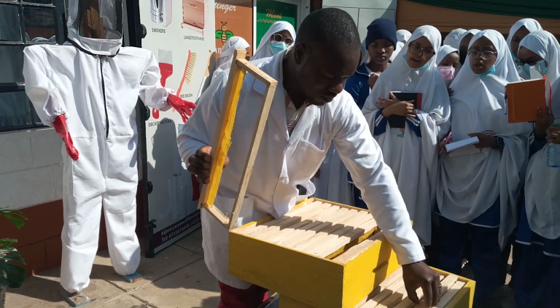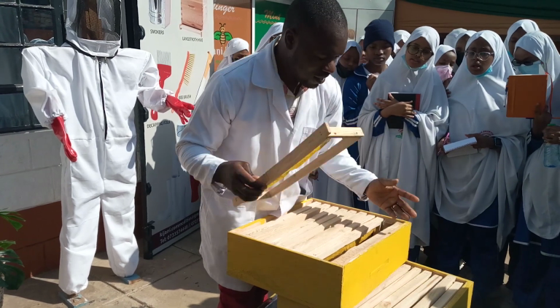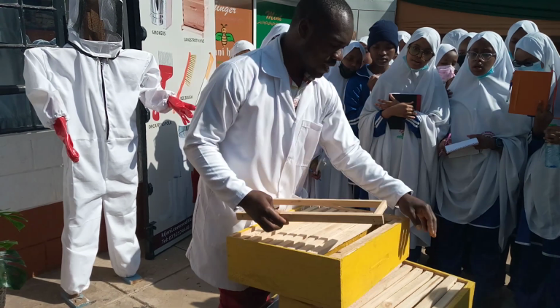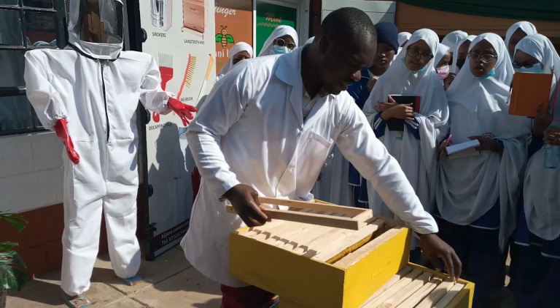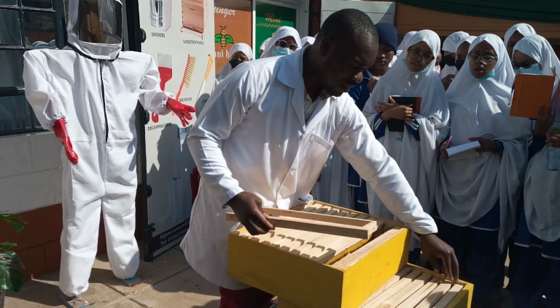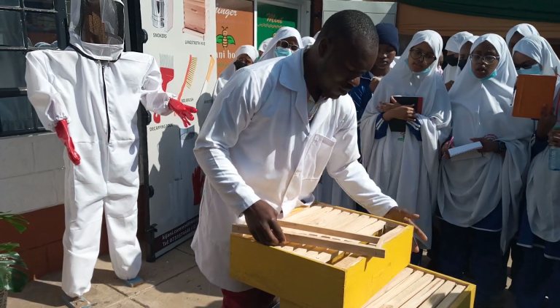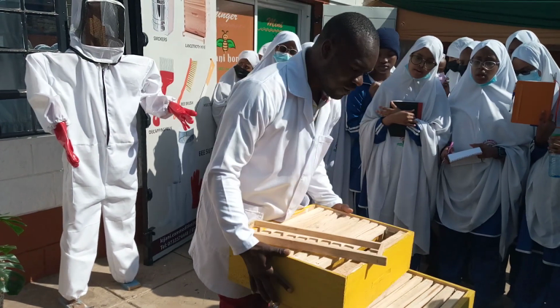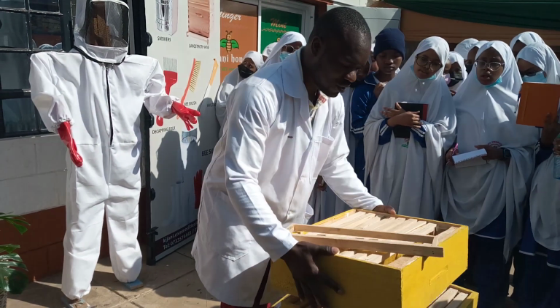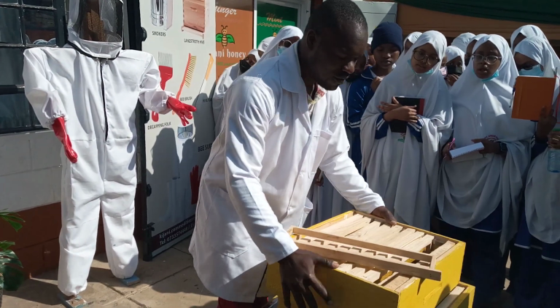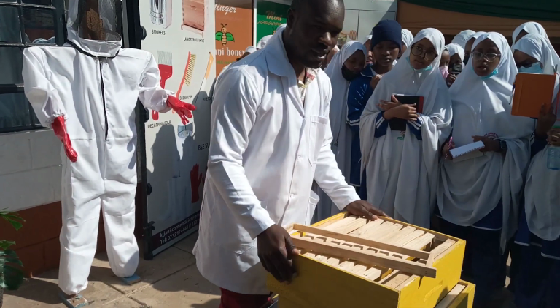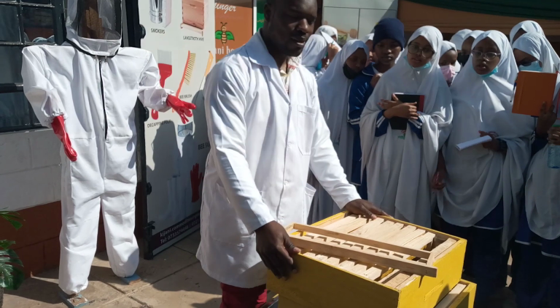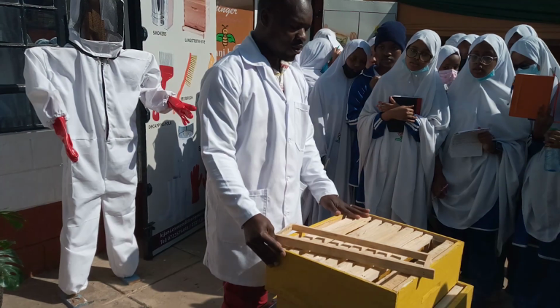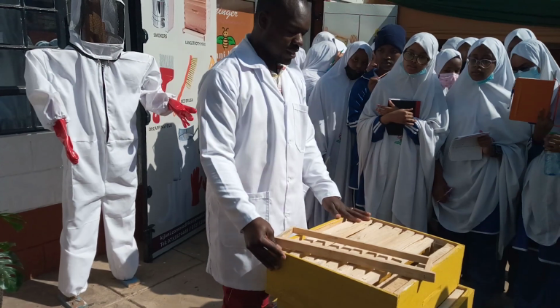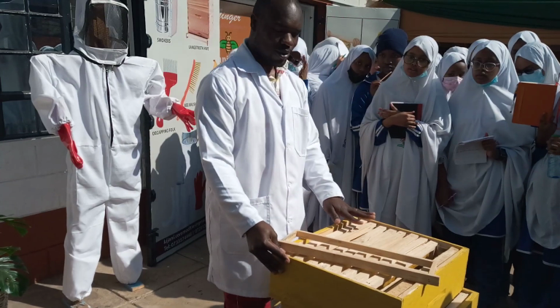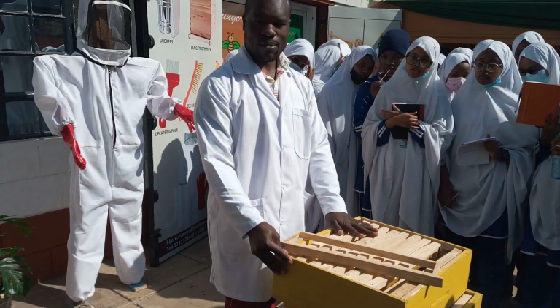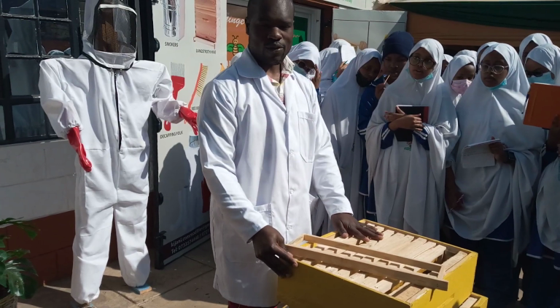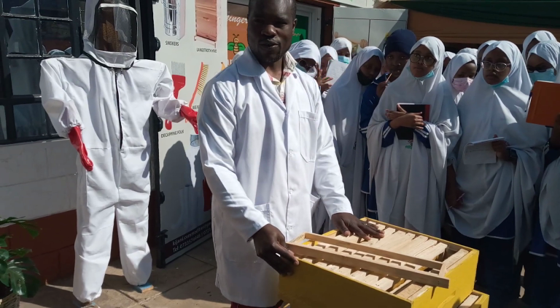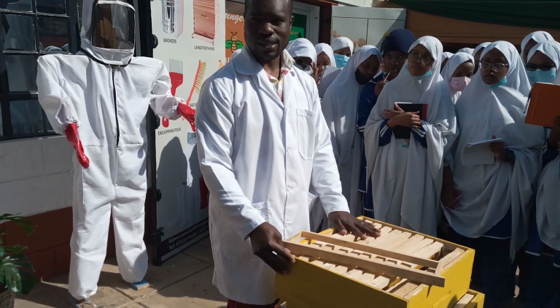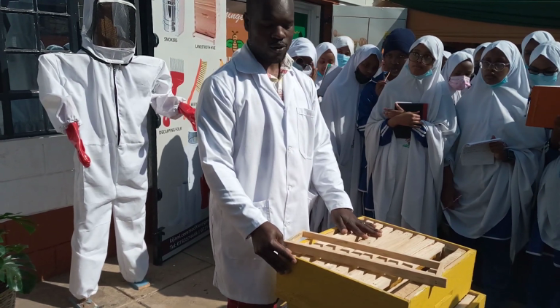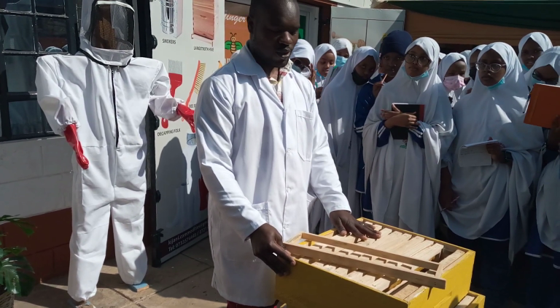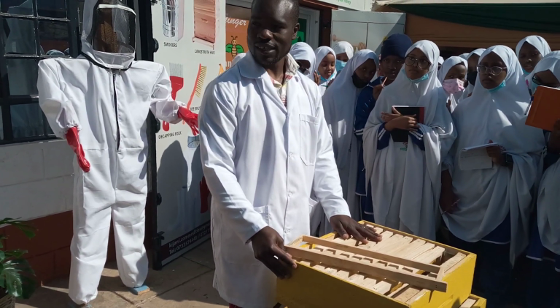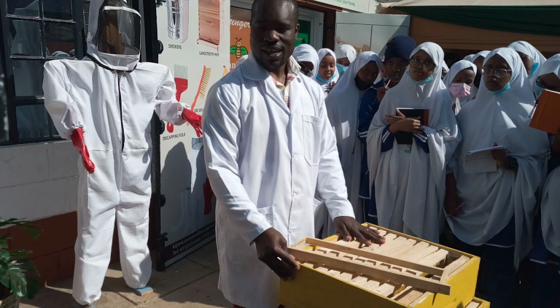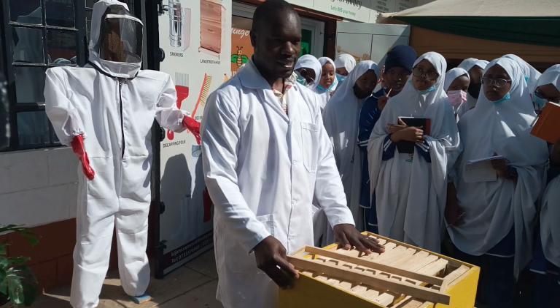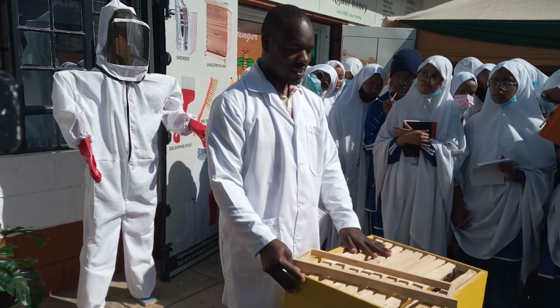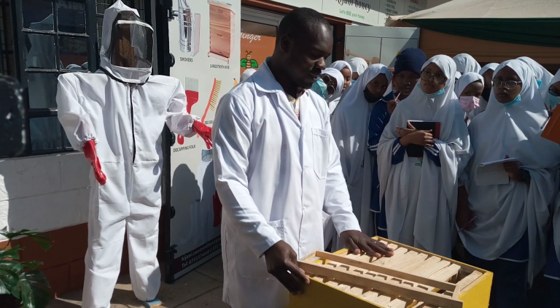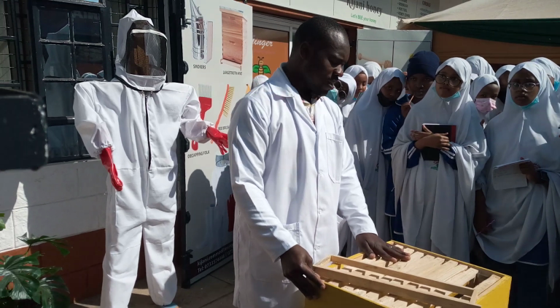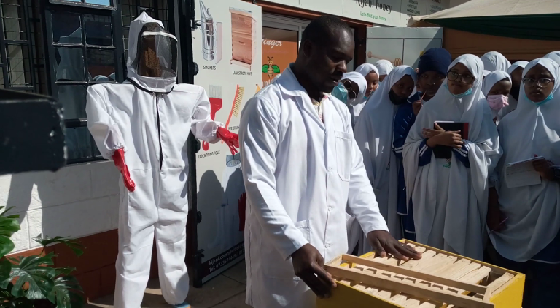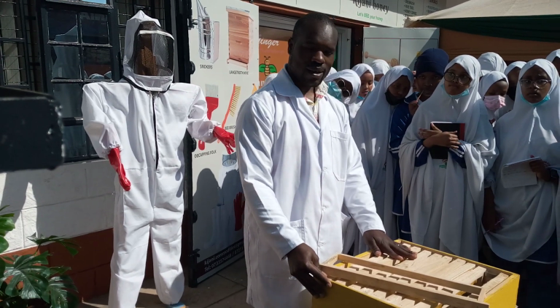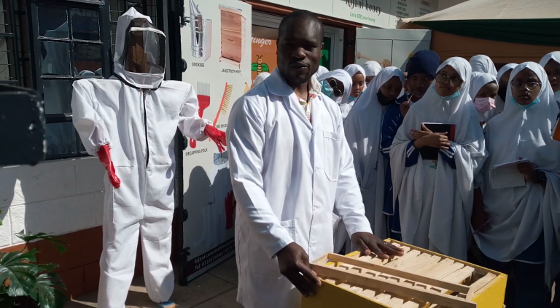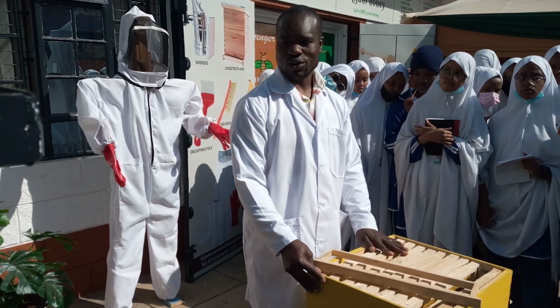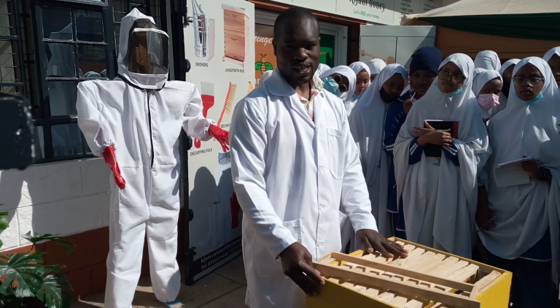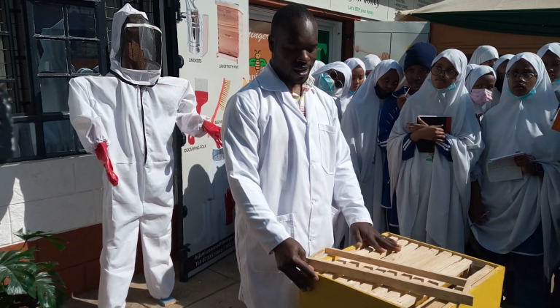So when the hive is installed, from the day the bees colonize it, it will take a period of three to four months before you can do your first harvest. Each harvest you can make between 15 to 20 kilos per hive.